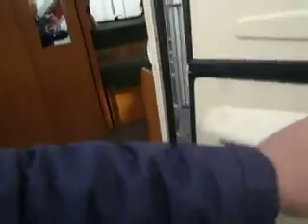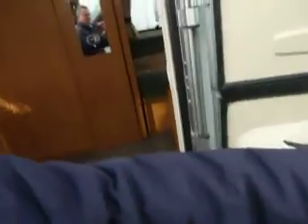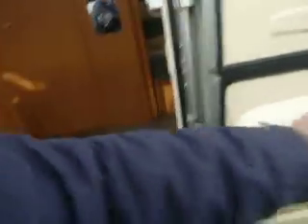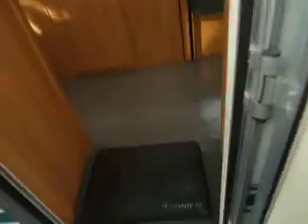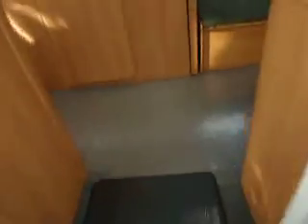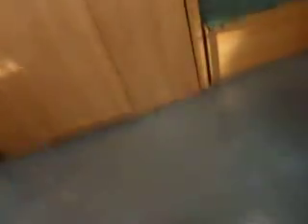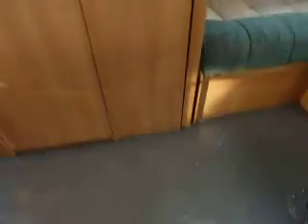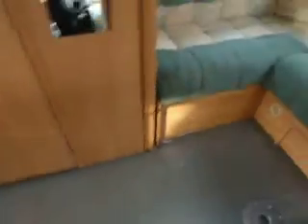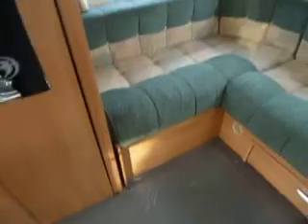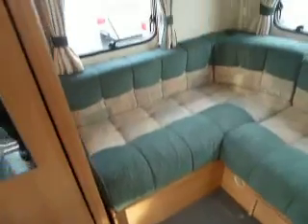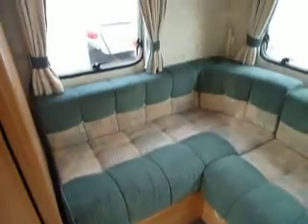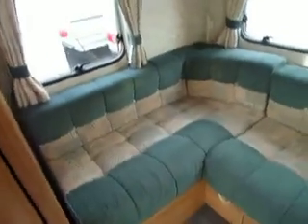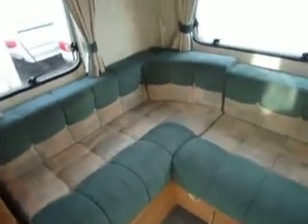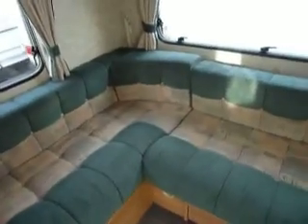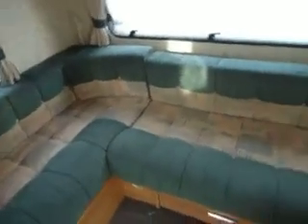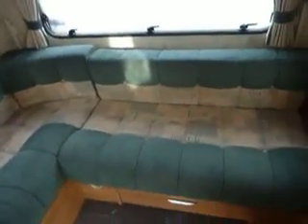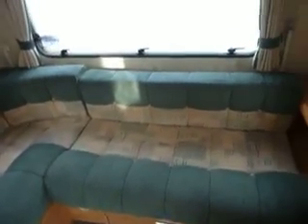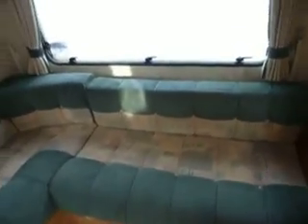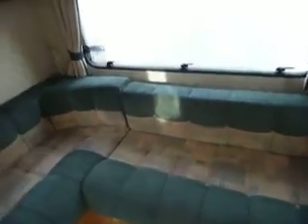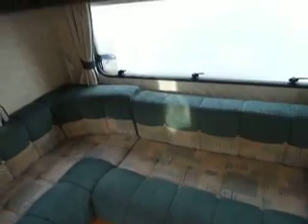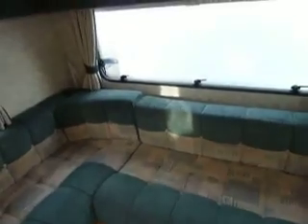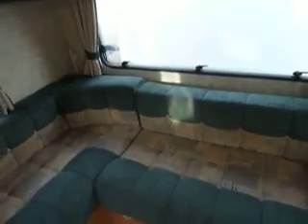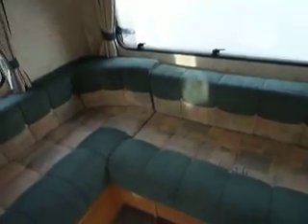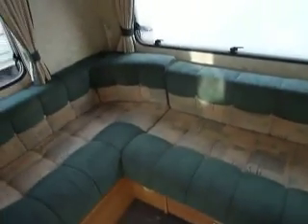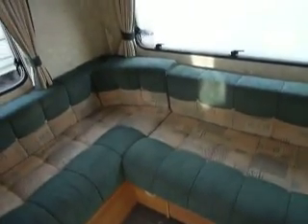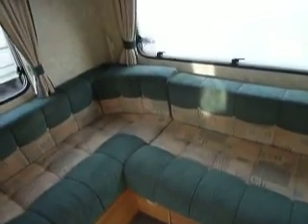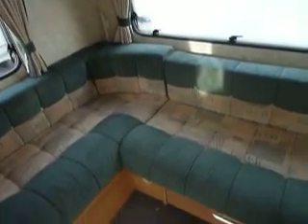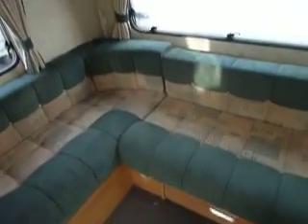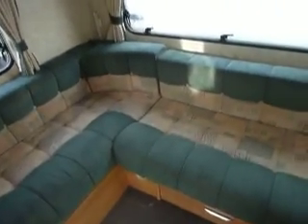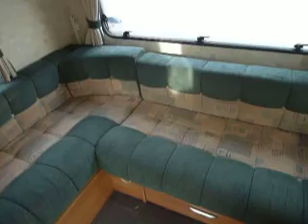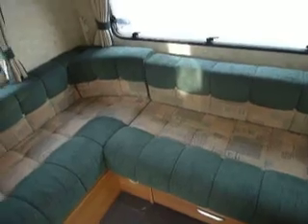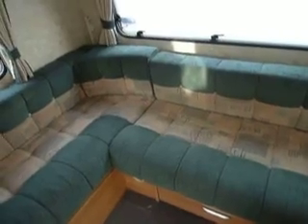We step into the van. Around to the right we have an L-shaped lounge, which converts into two bunks and a double bed left at the back.